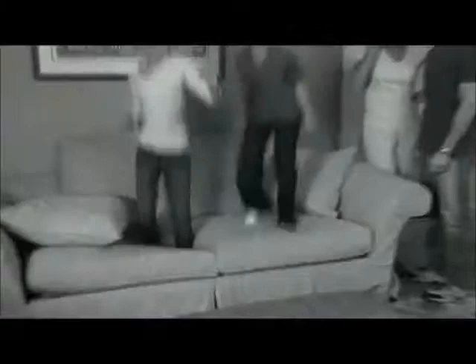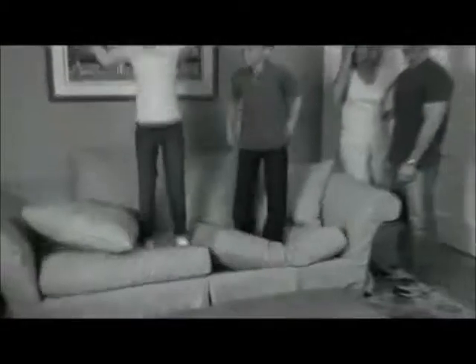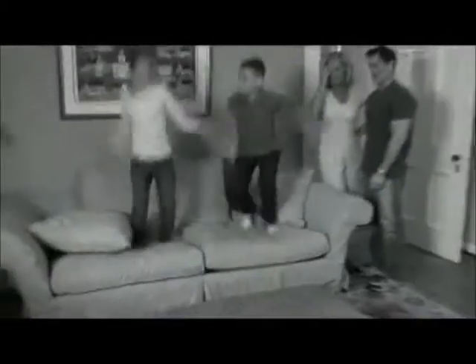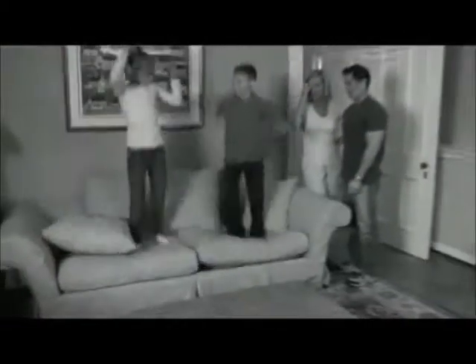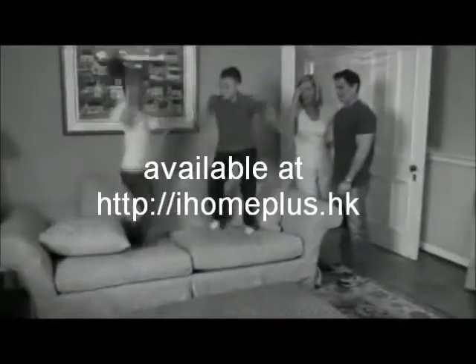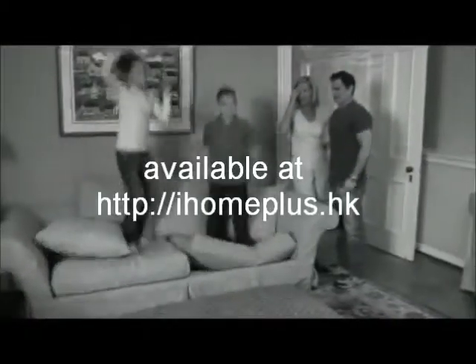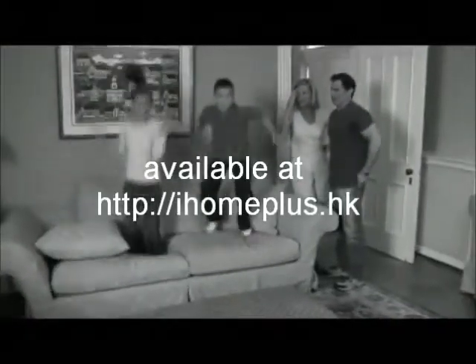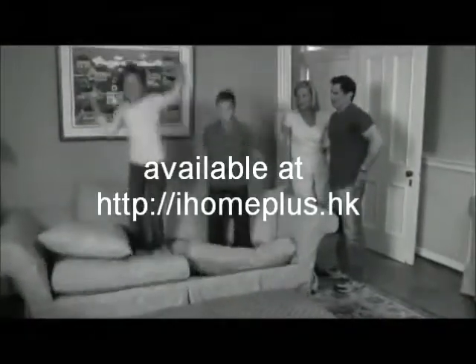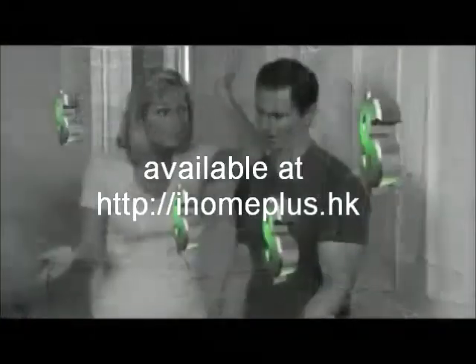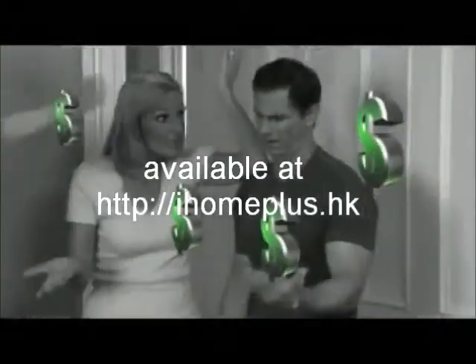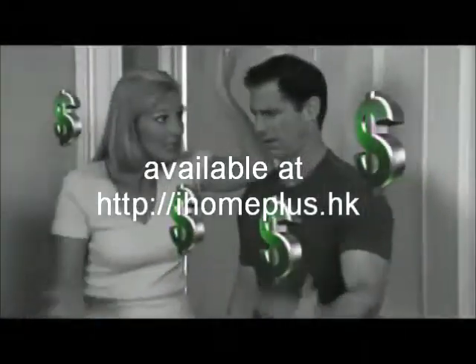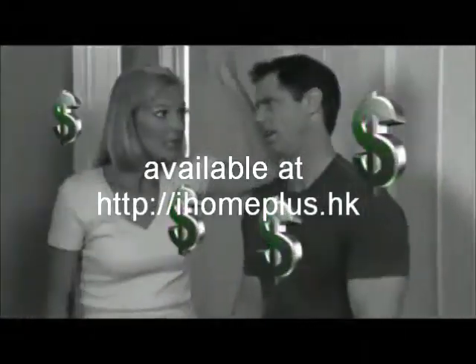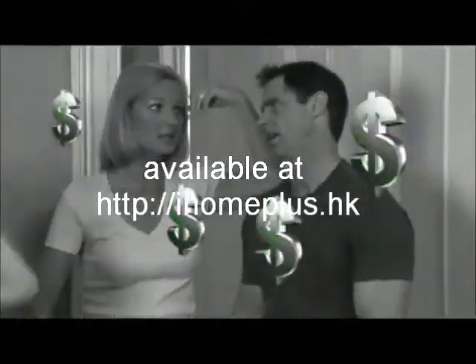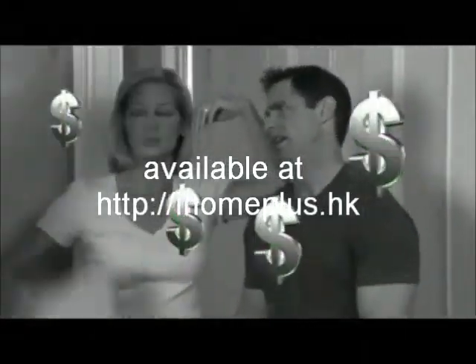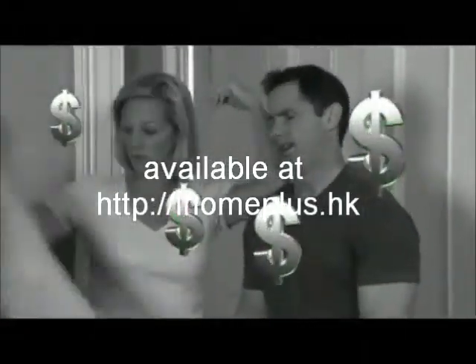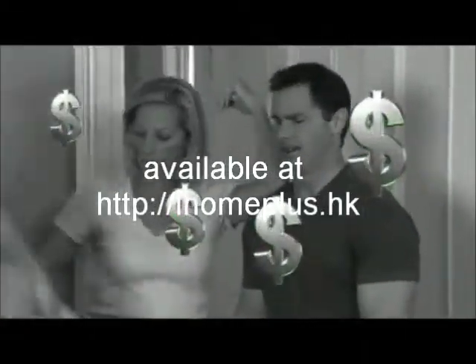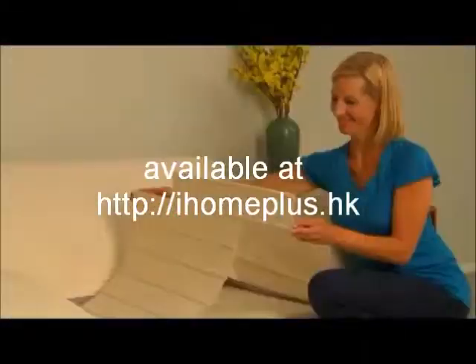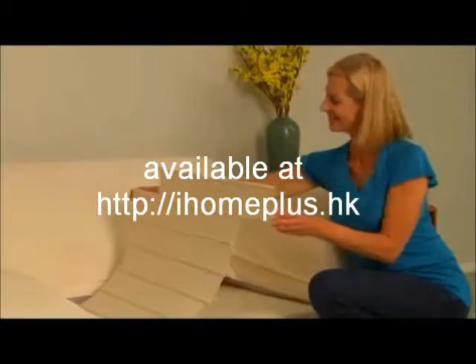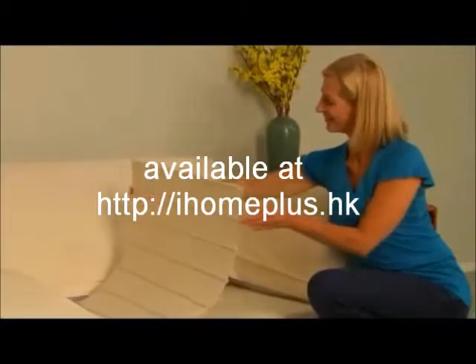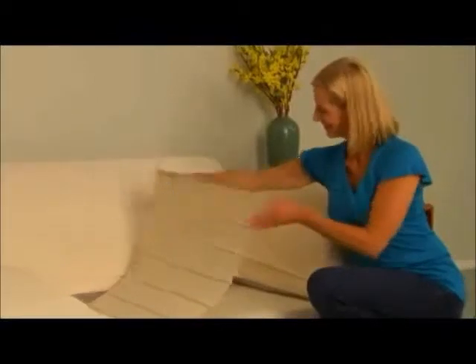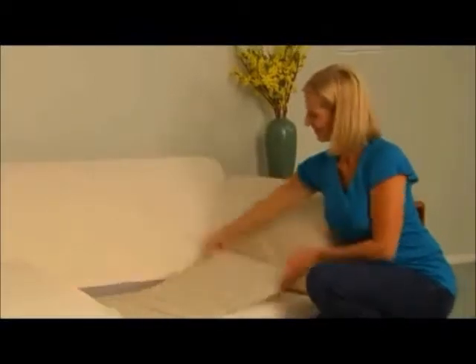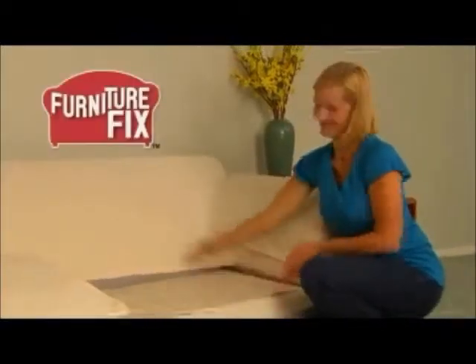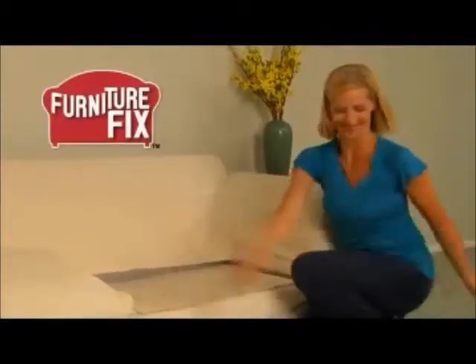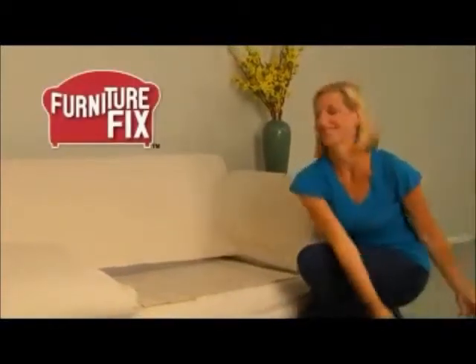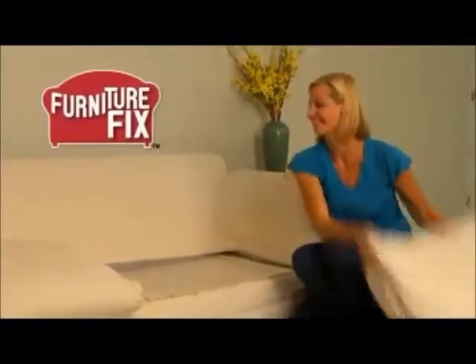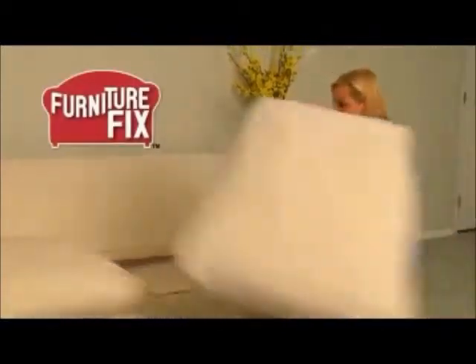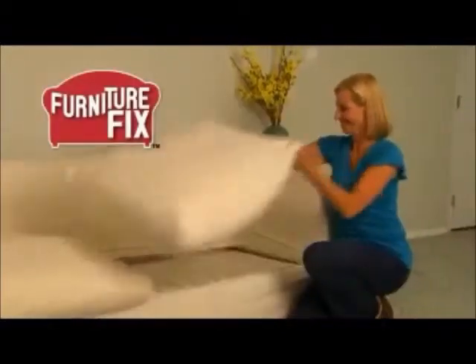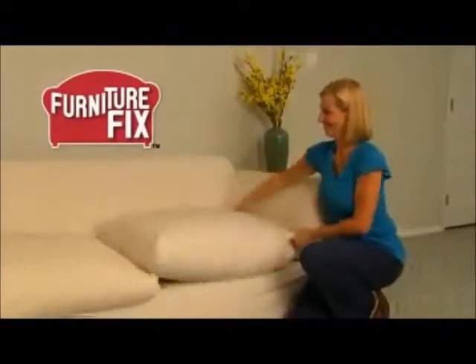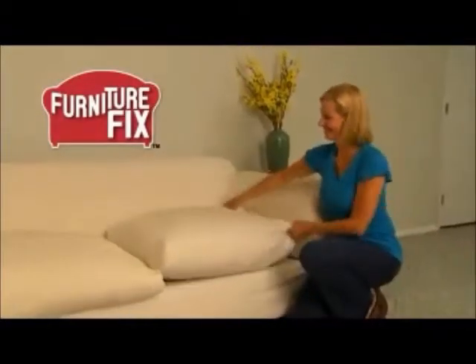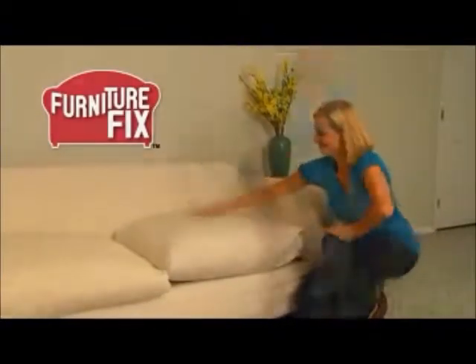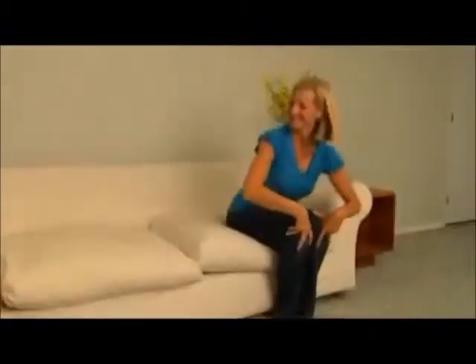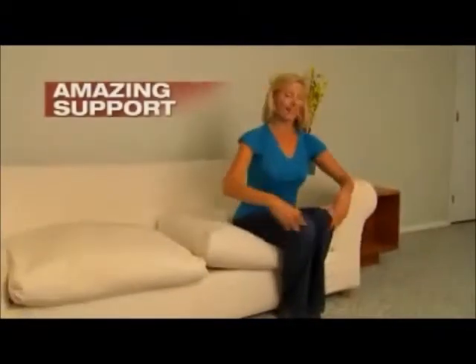If your favorite sofa is ready for the trash, don't buy a new one with your hard-earned cash. Save your sofa with Furniture Fix — the quick fix for old, sagging sofas.